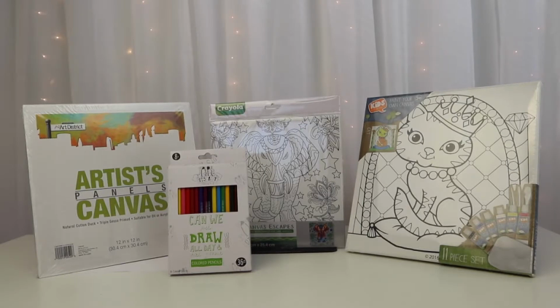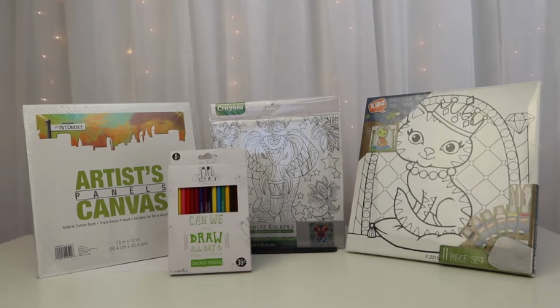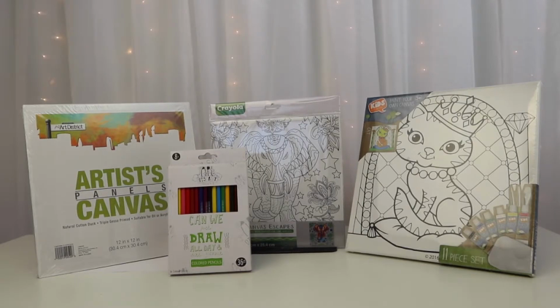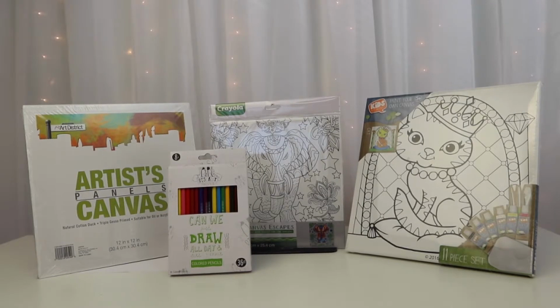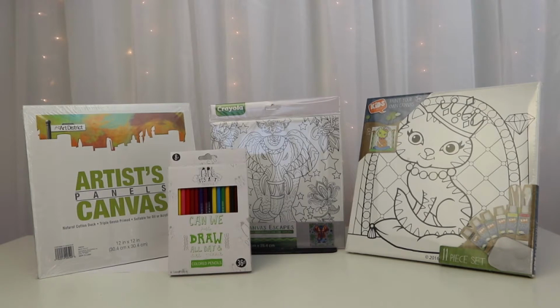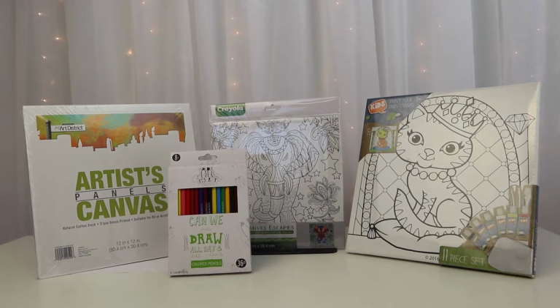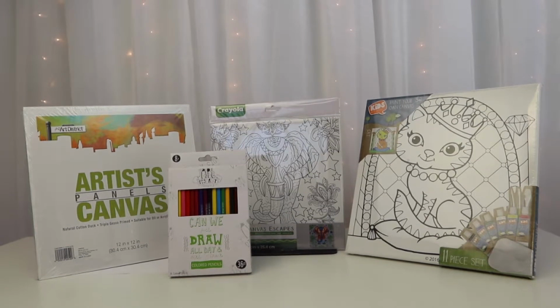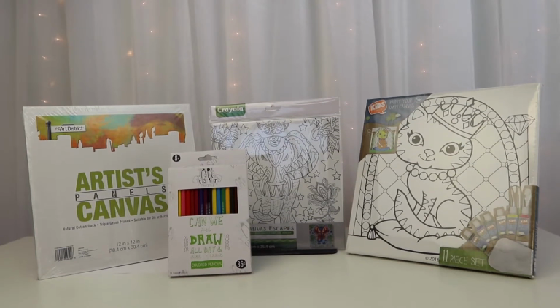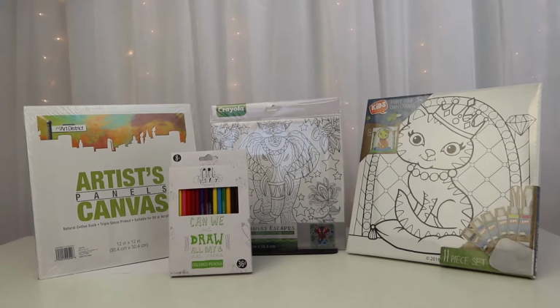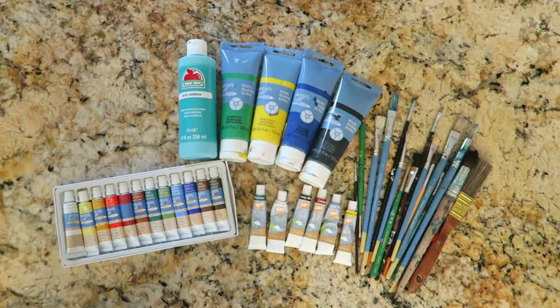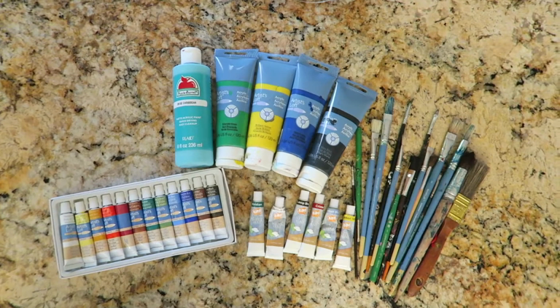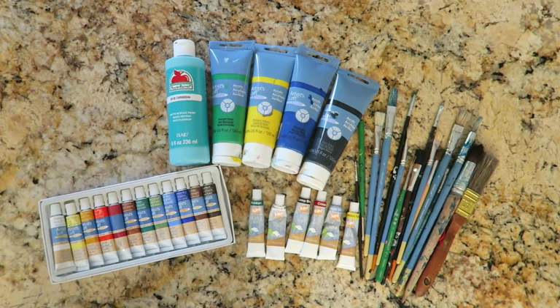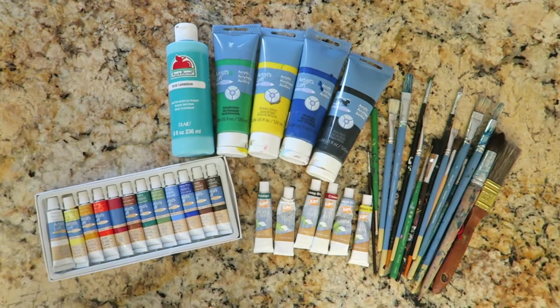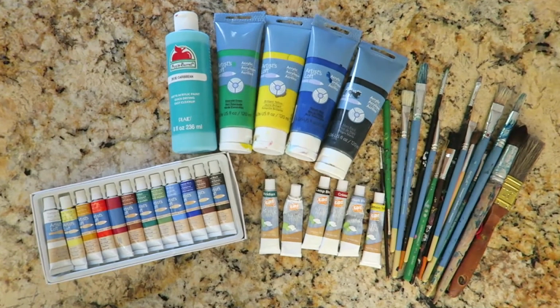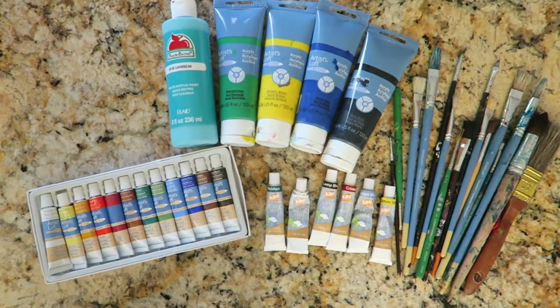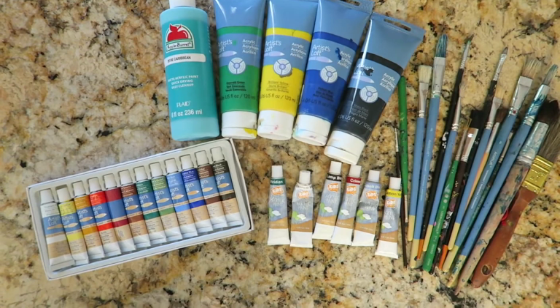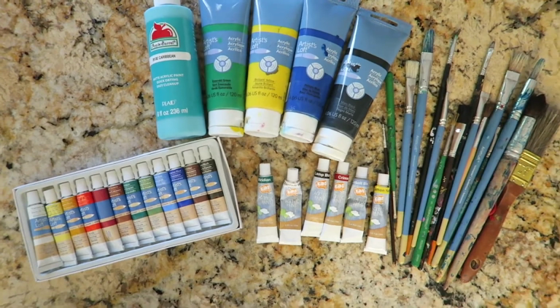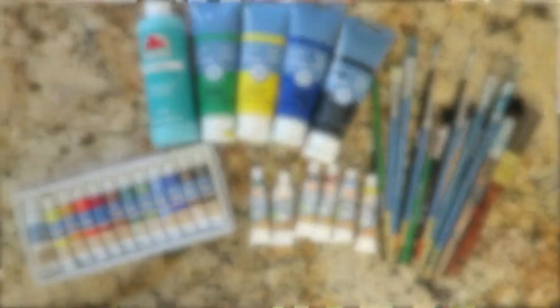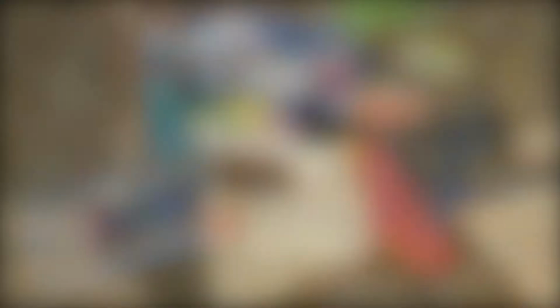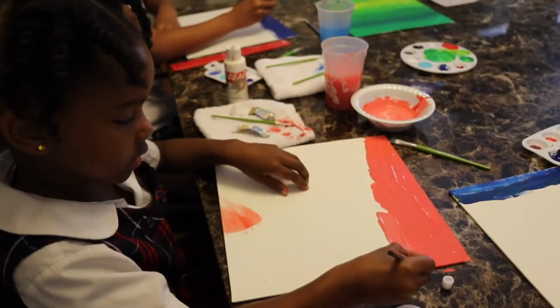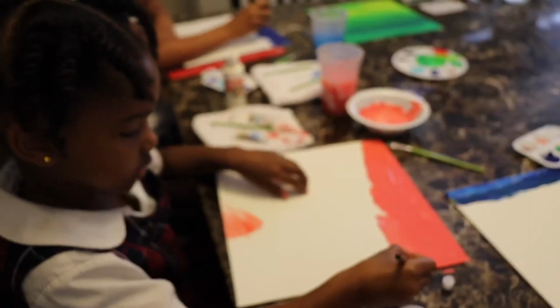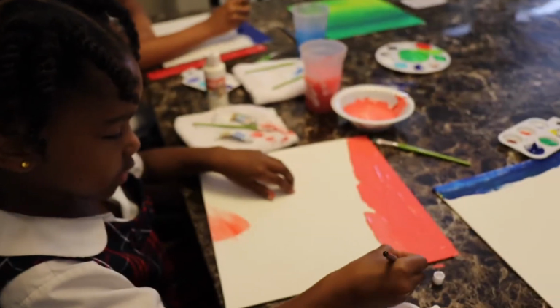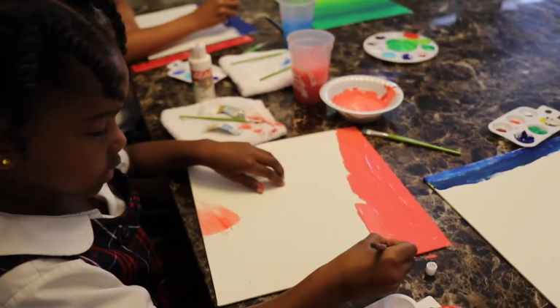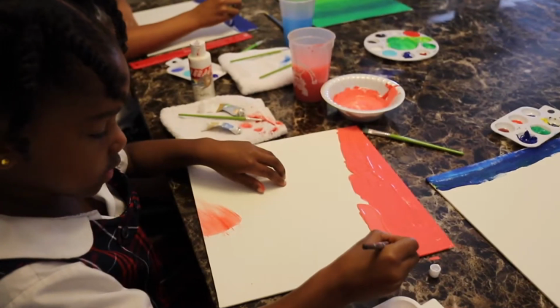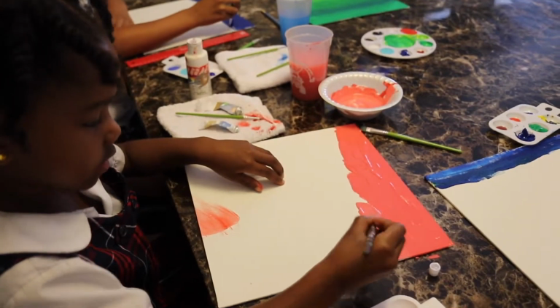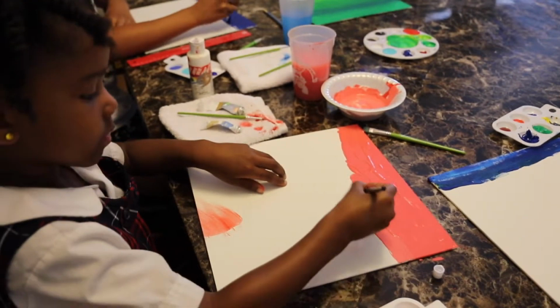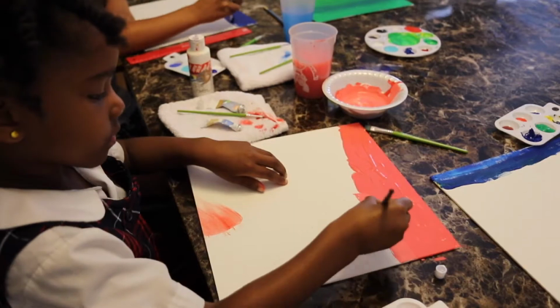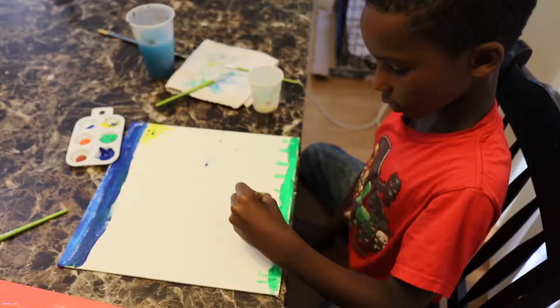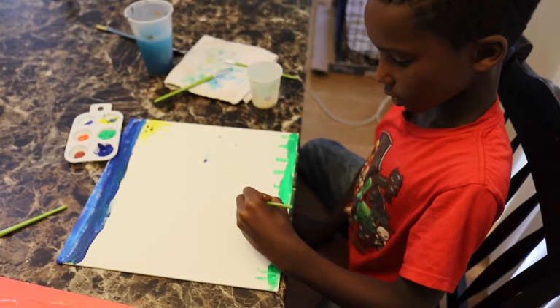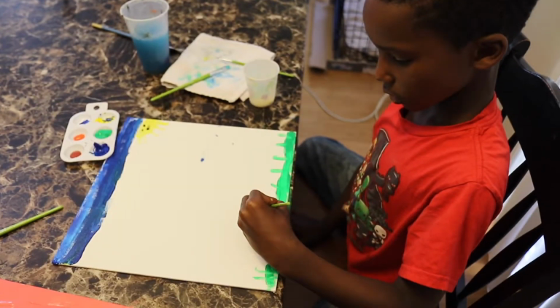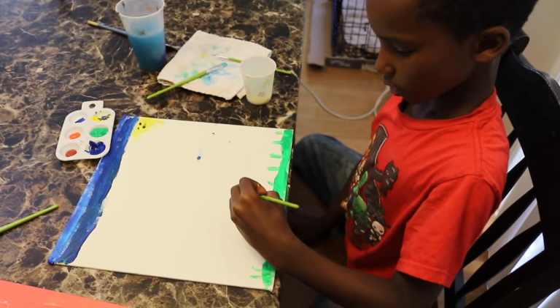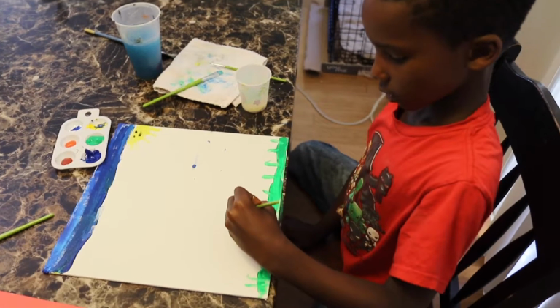So I laid all the supplies out and I let them pick whatever art project they wanted to do. I also threw in some extra paint and paintbrushes for us to use as well. And all three of them decided to pick the plain canvas and paint their own painting.